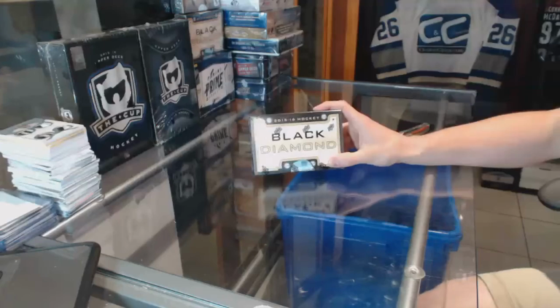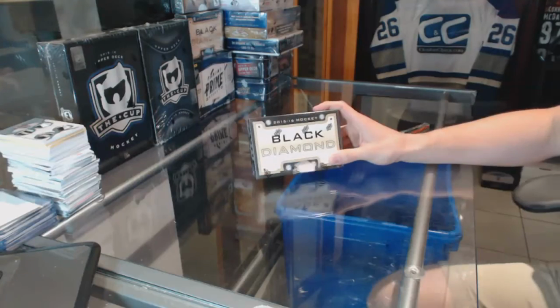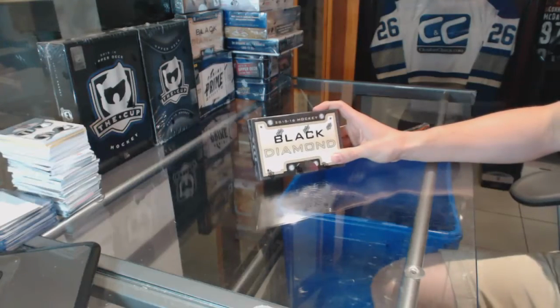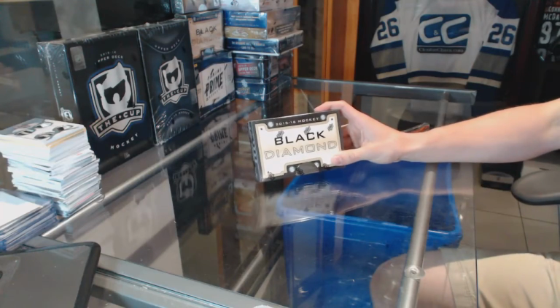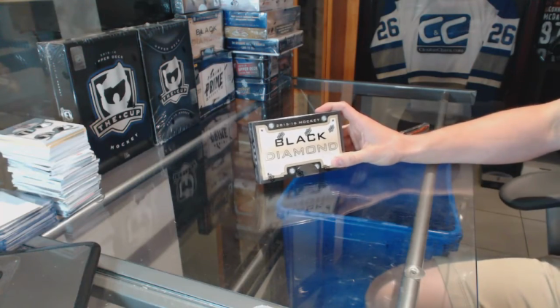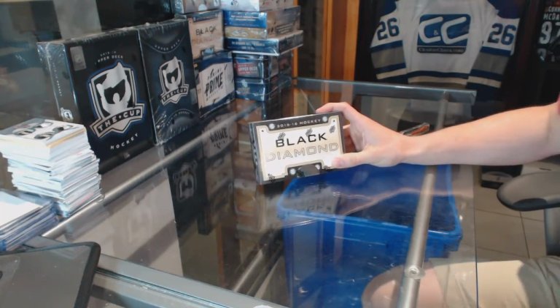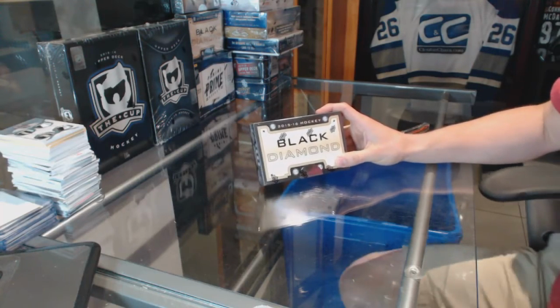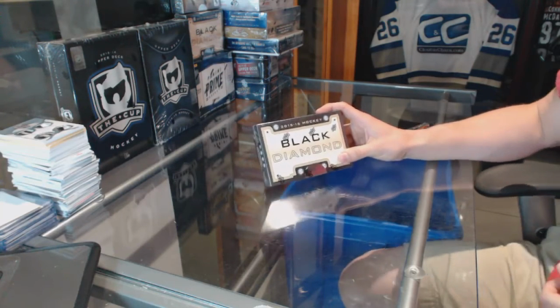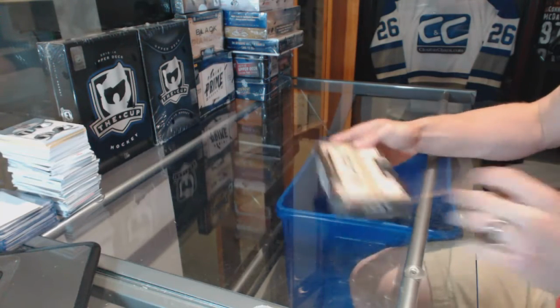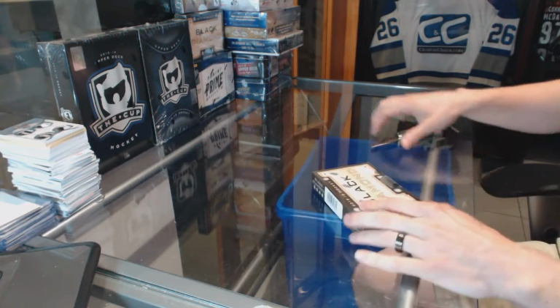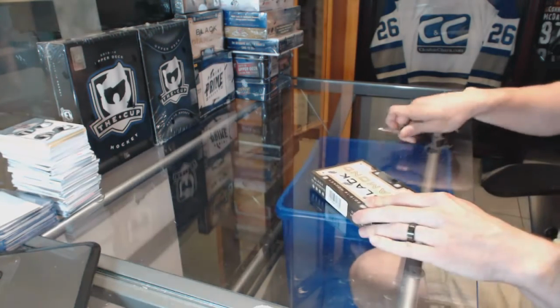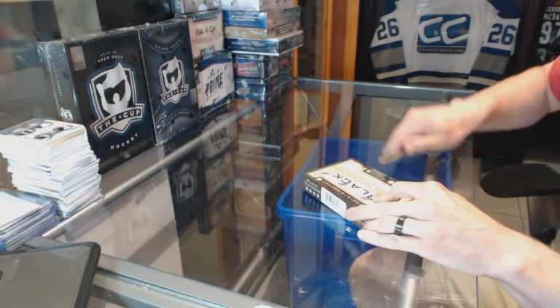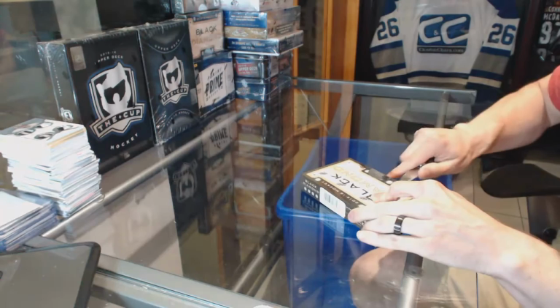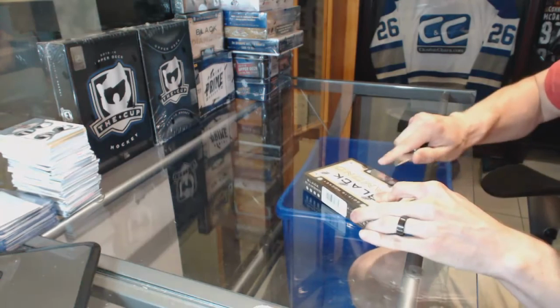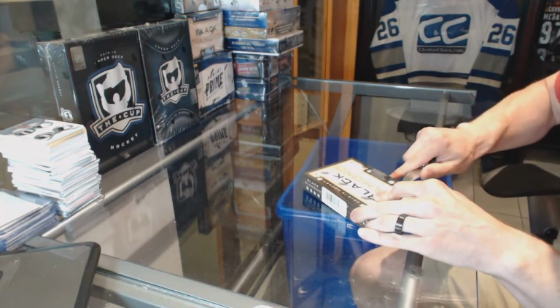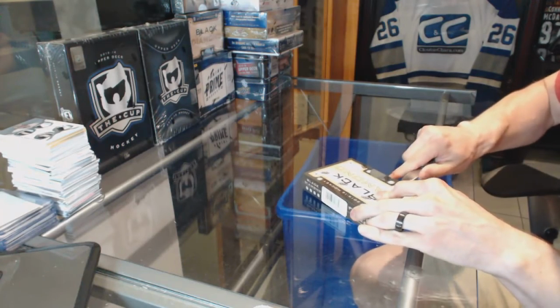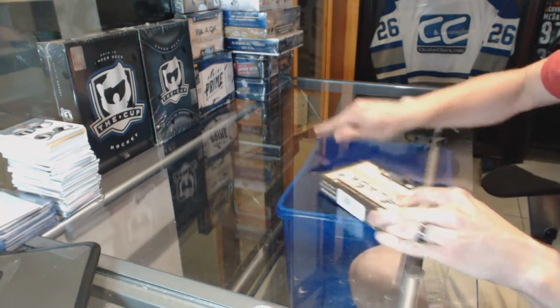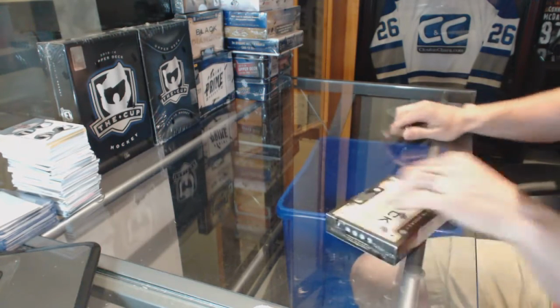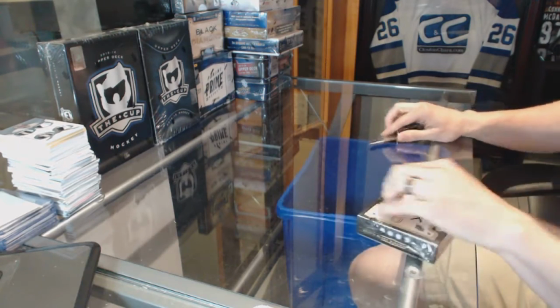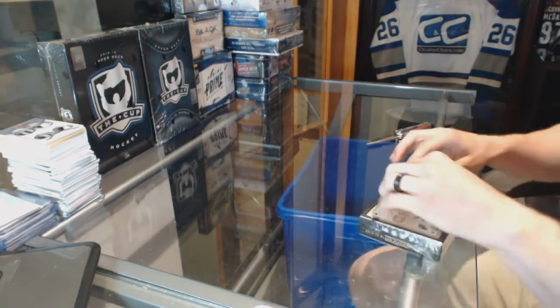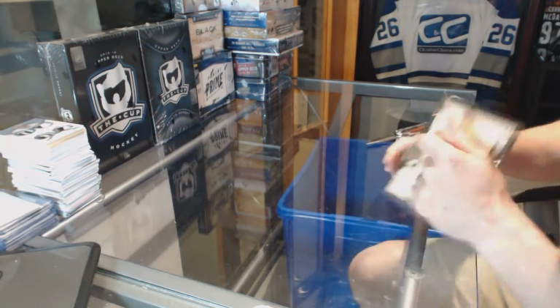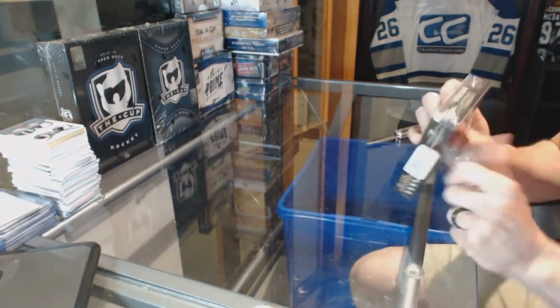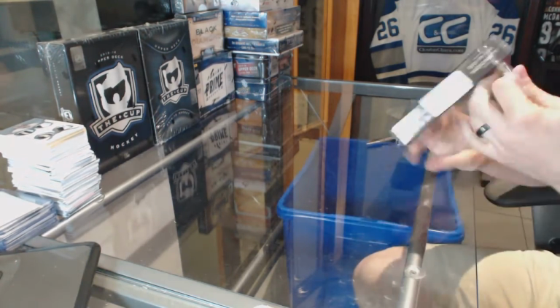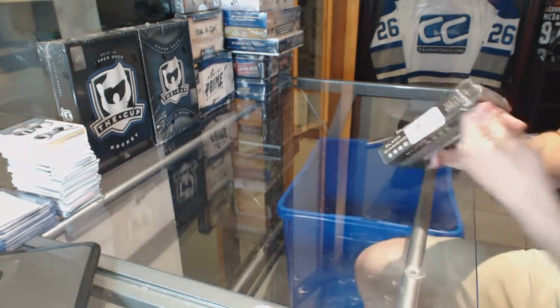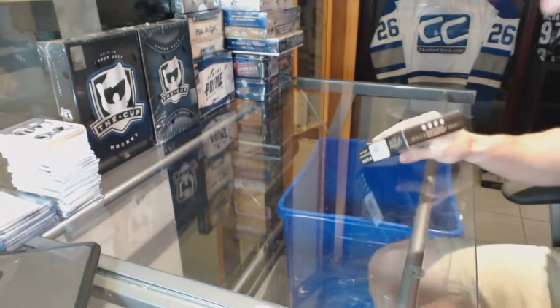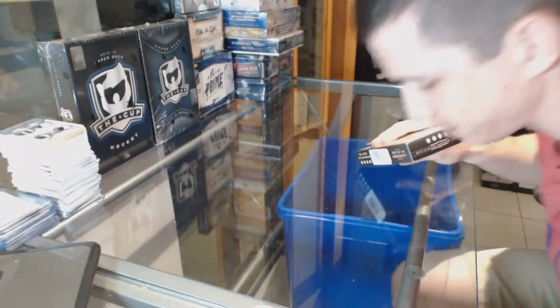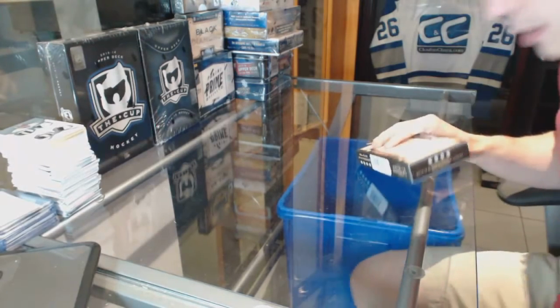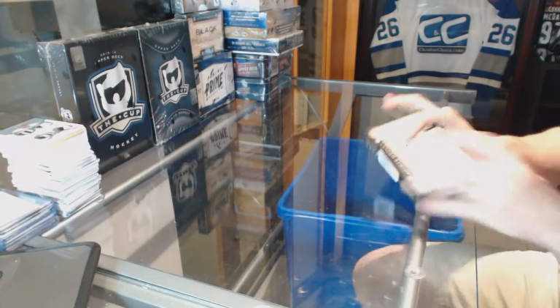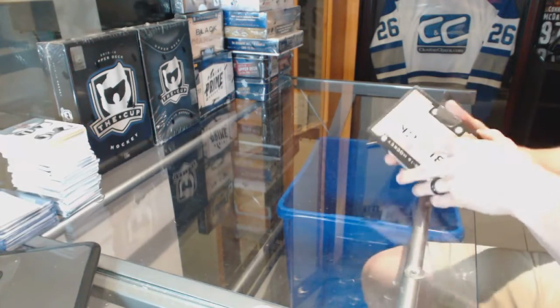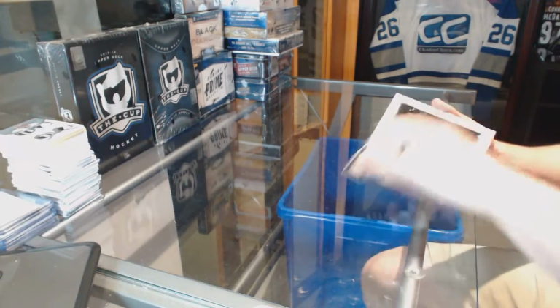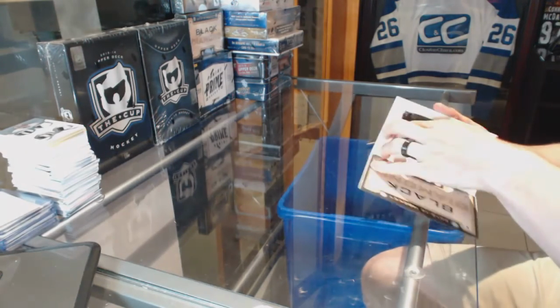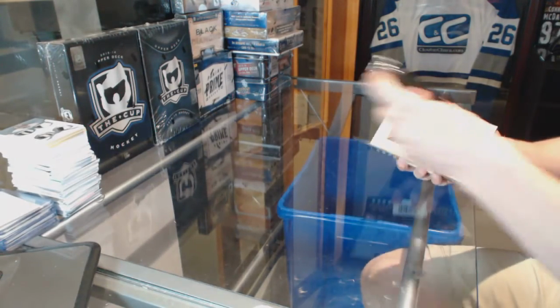Here we go, guys — box 15/16 Upper Deck Black Diamond. Good luck everybody!